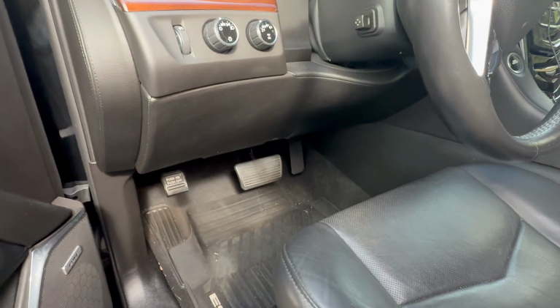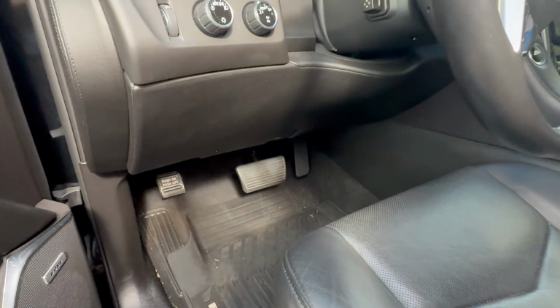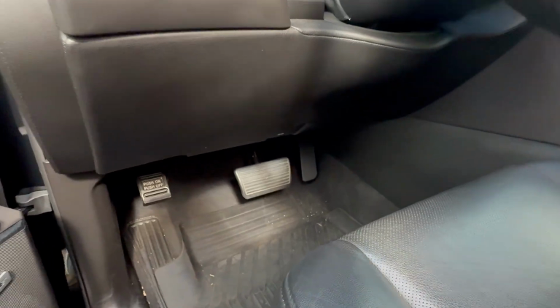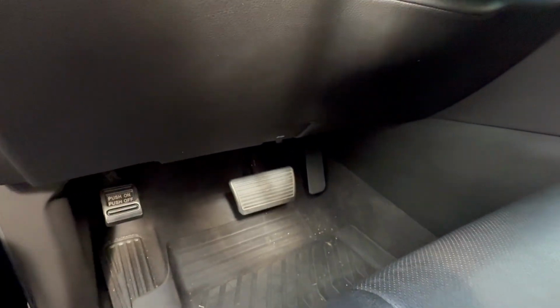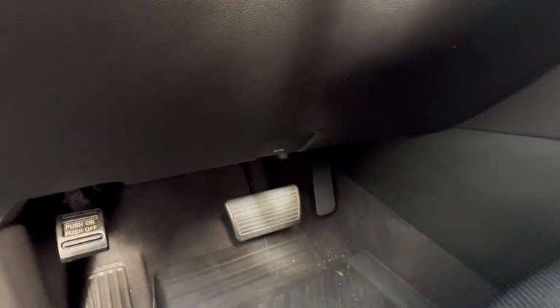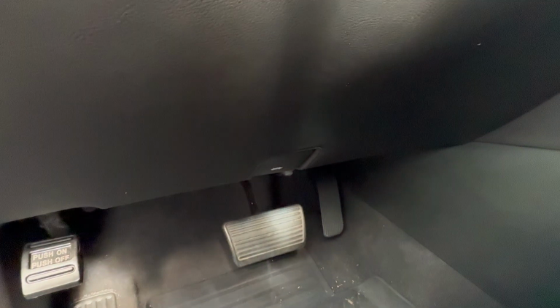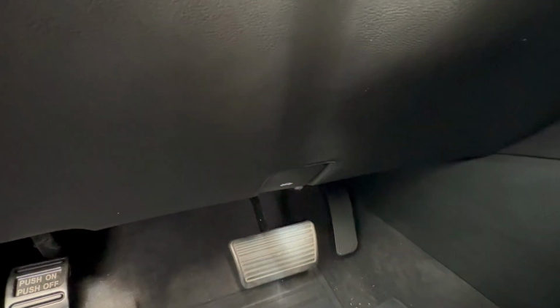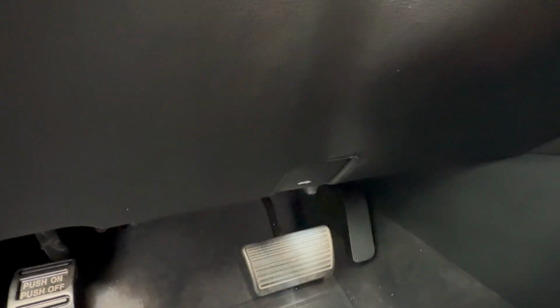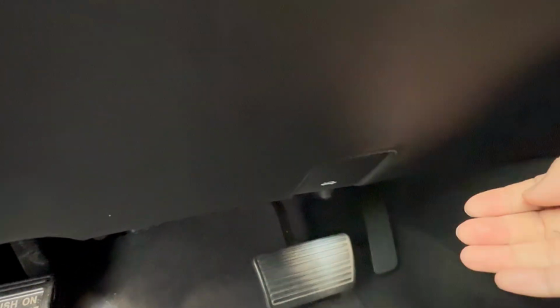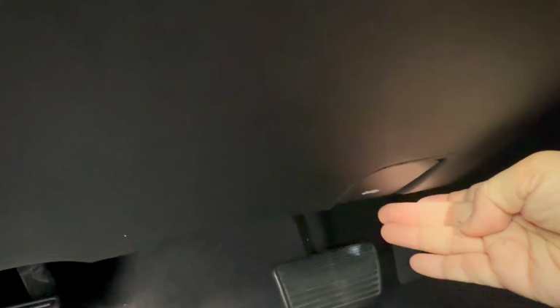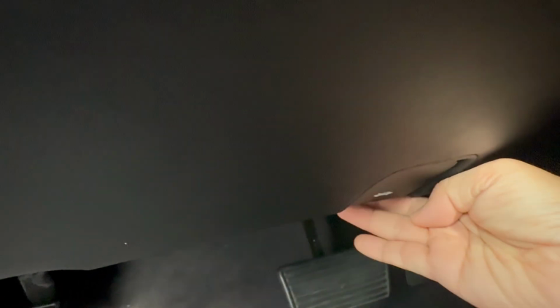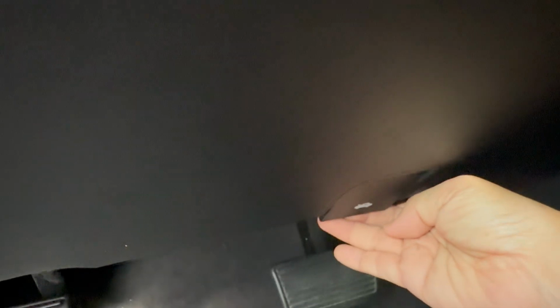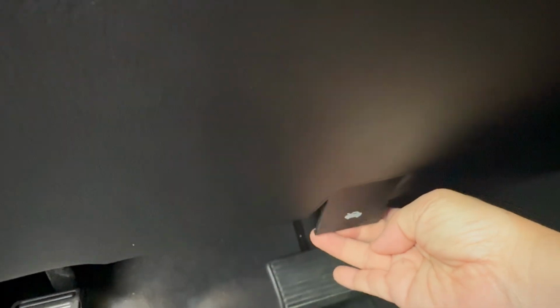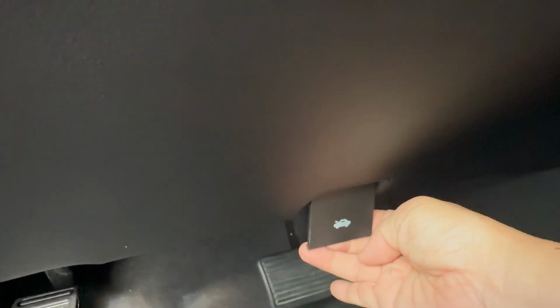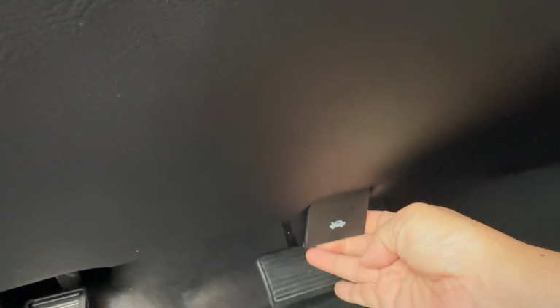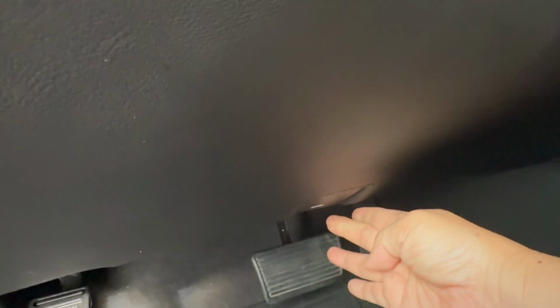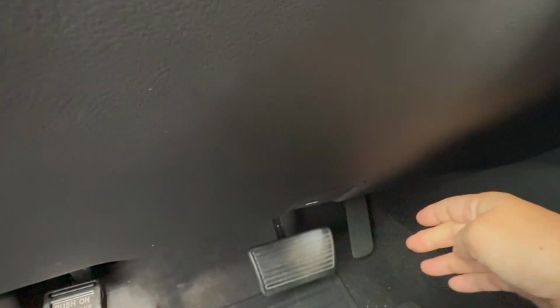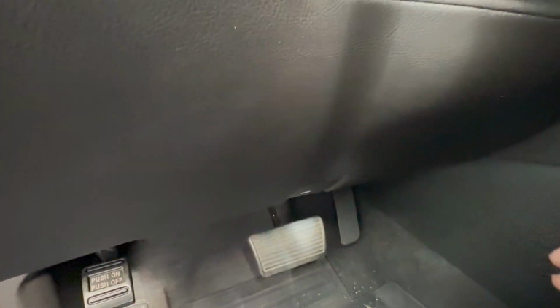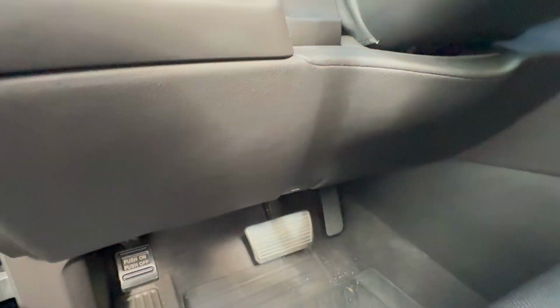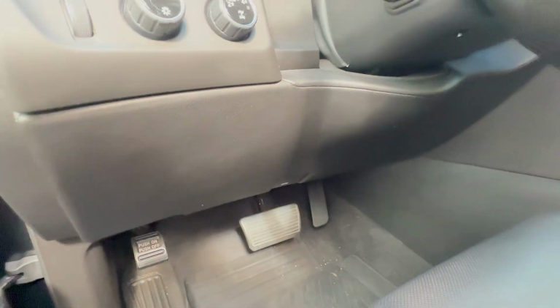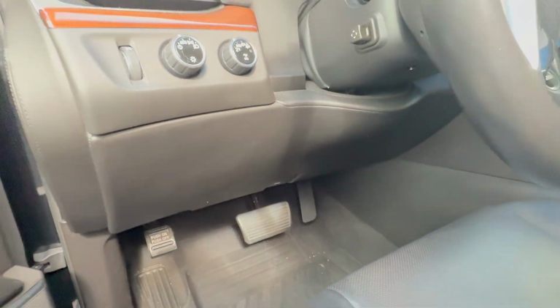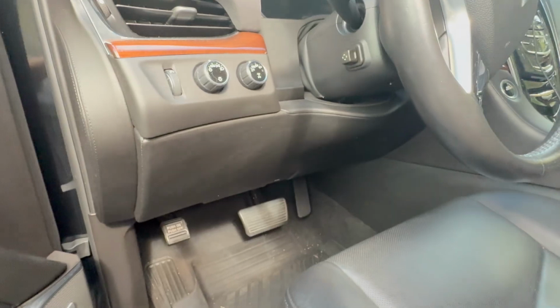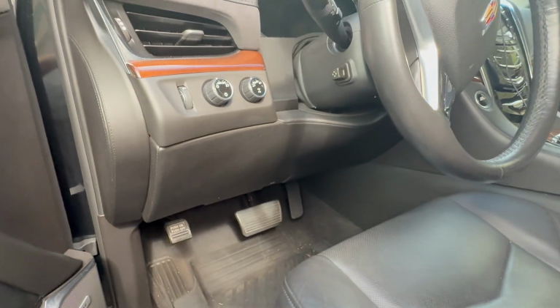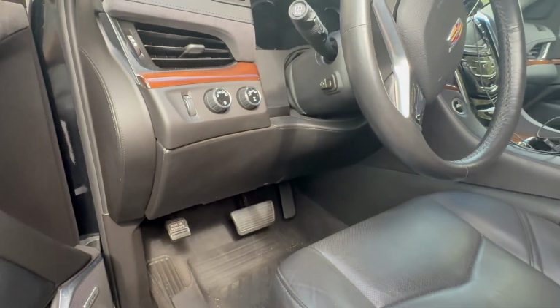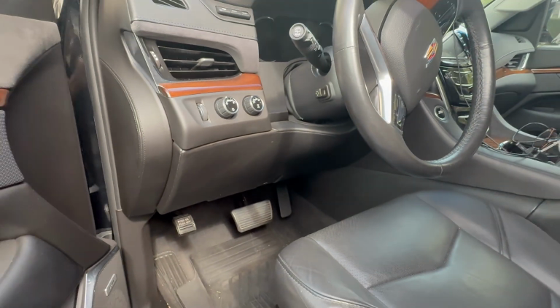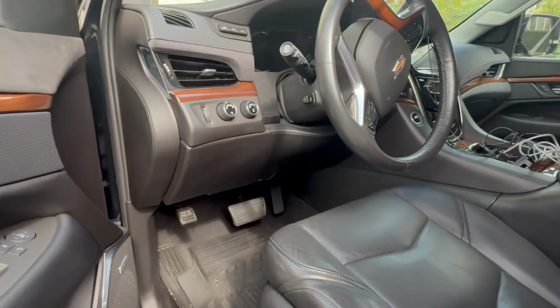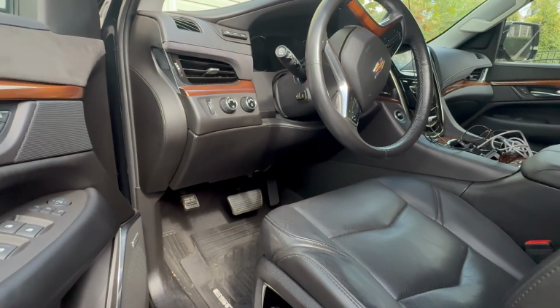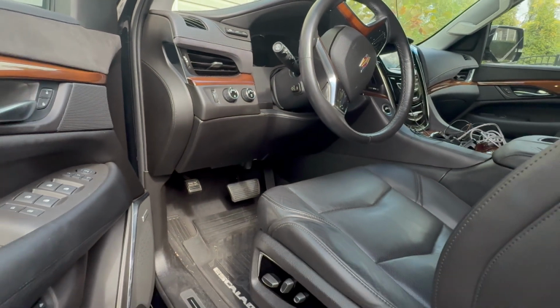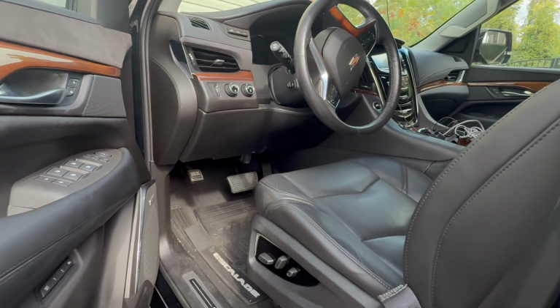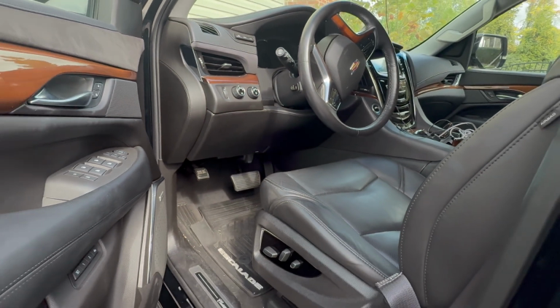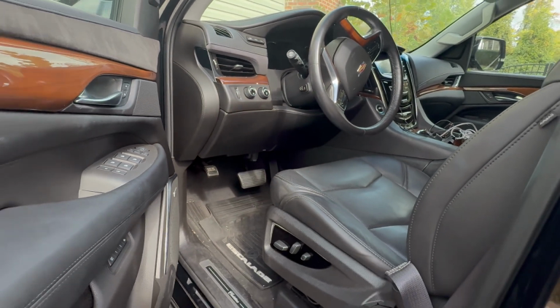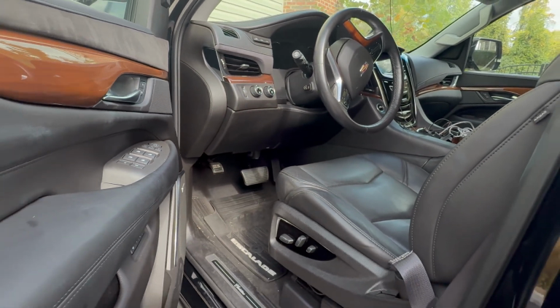My car battery is dead and I need to jump start it. I'm pulling on this tab to unlock my hood. Stay with me as I jump start my car and I'll provide a quick tutorial on the correct and safe way to connect the jumper cables.